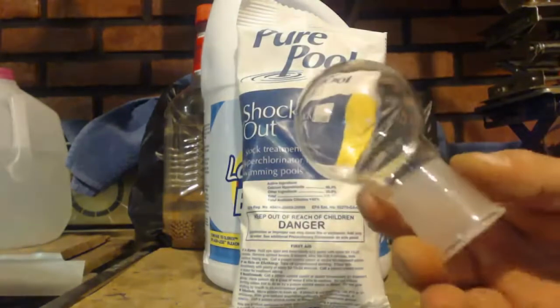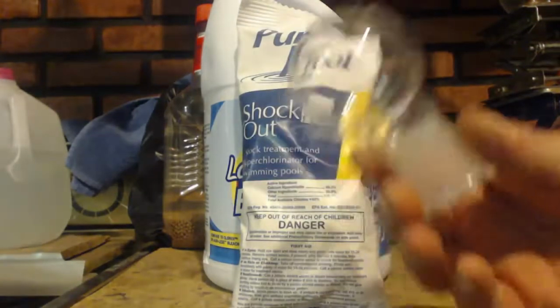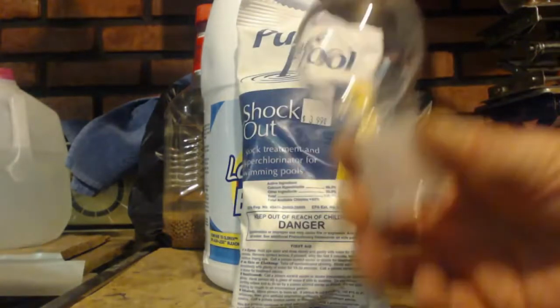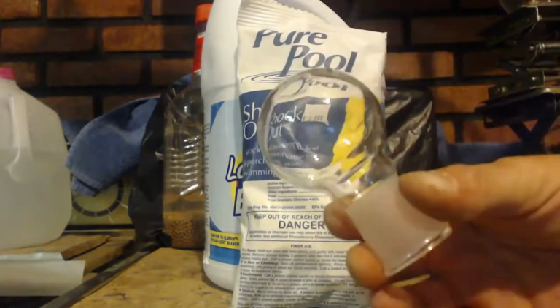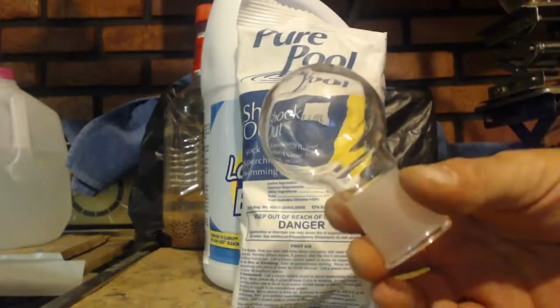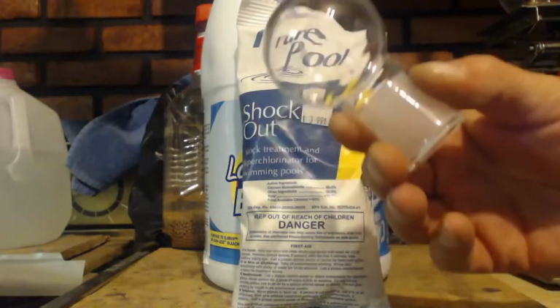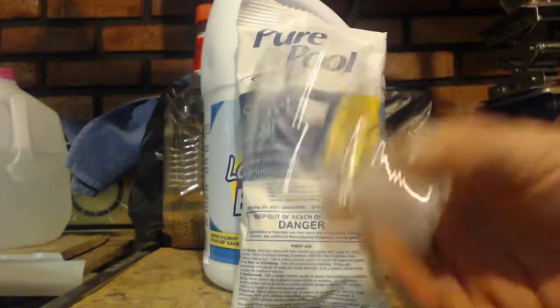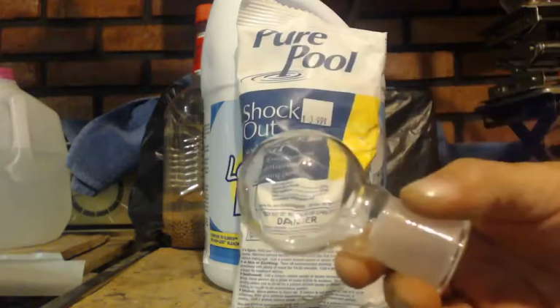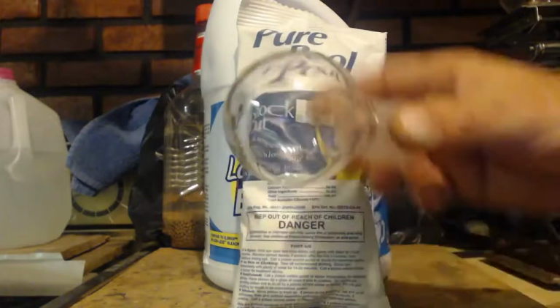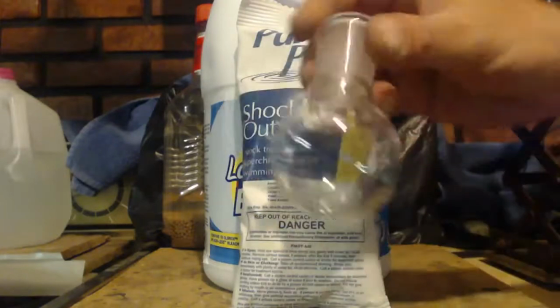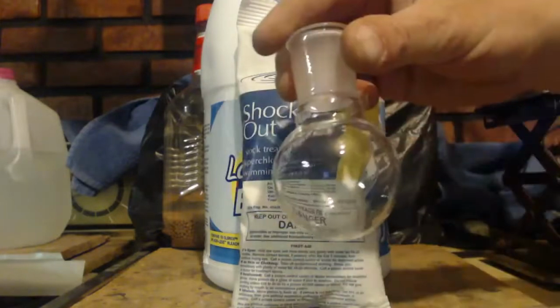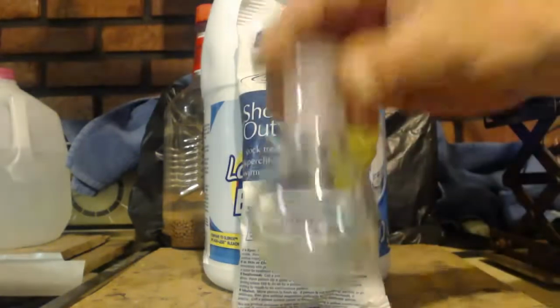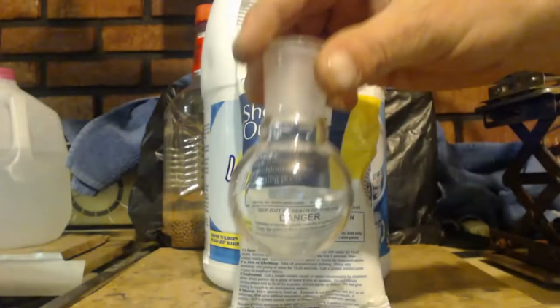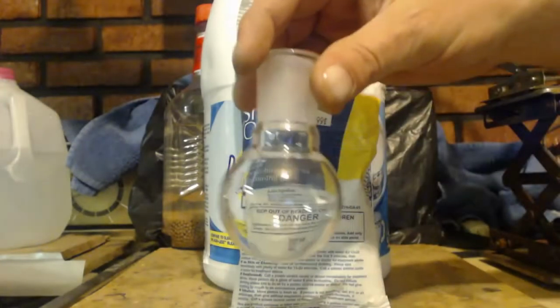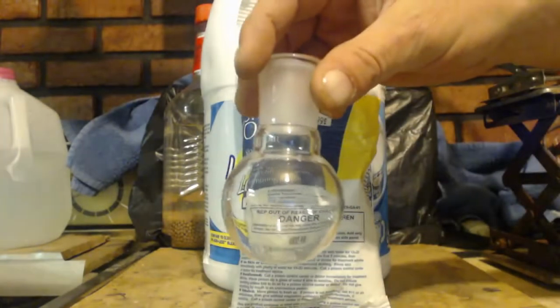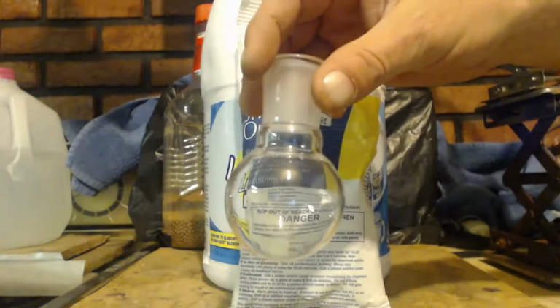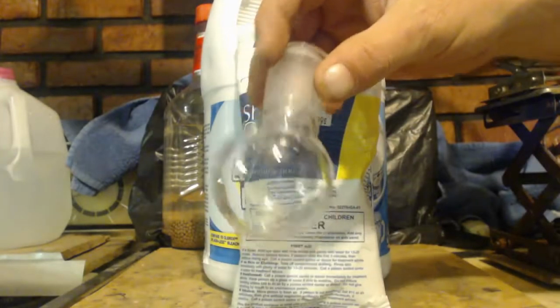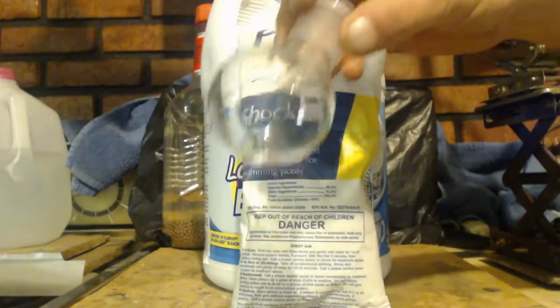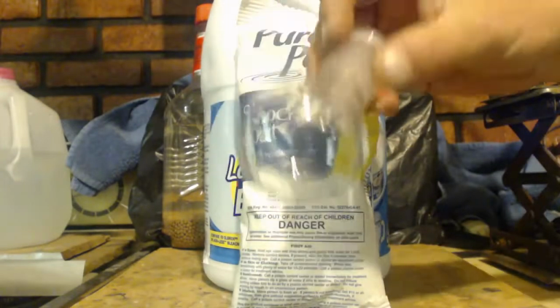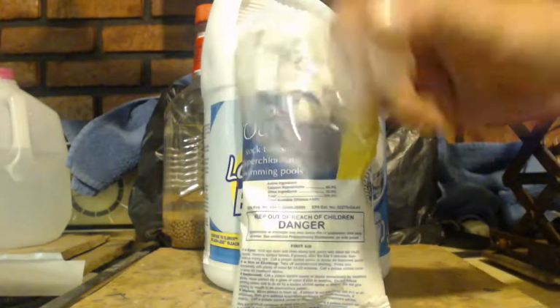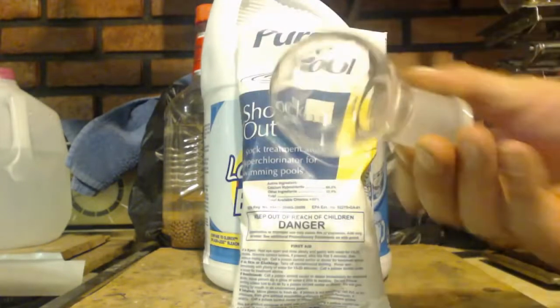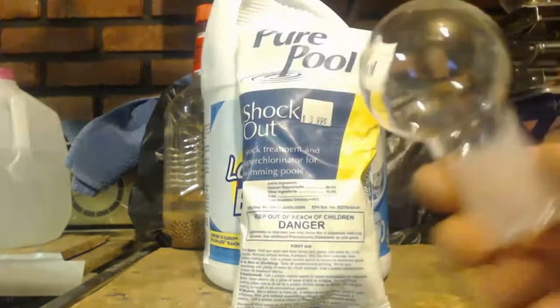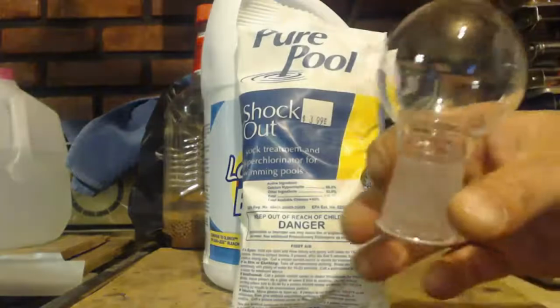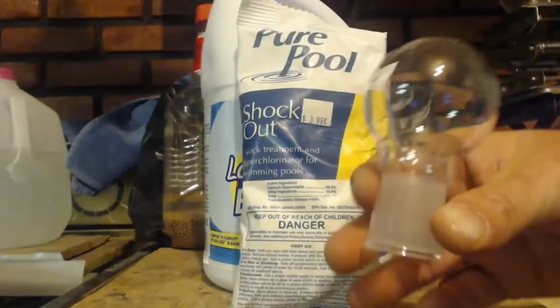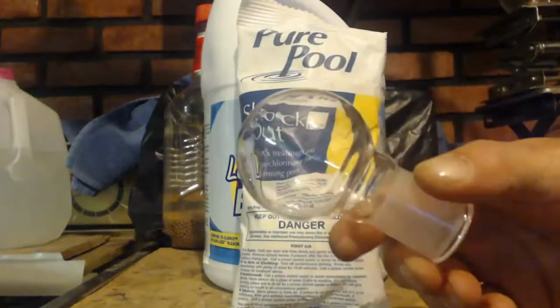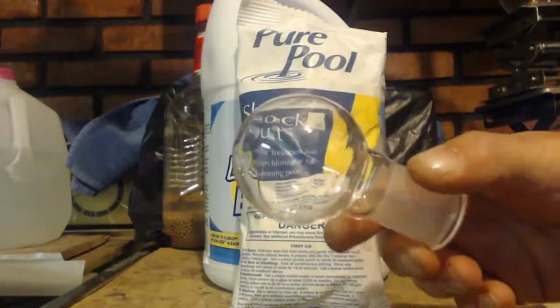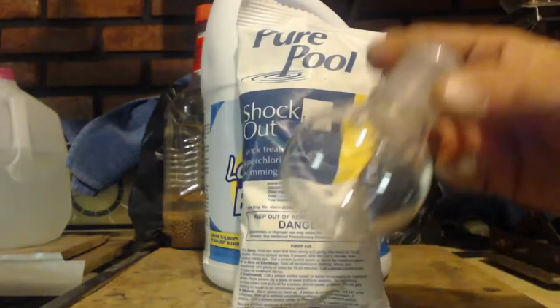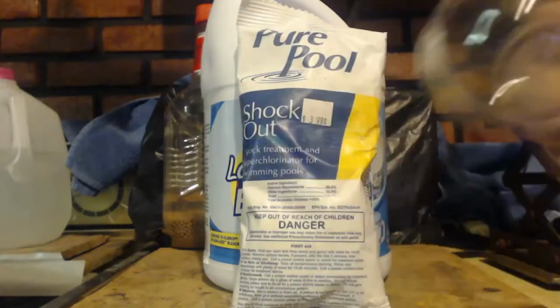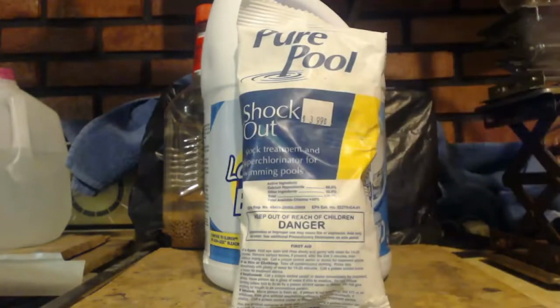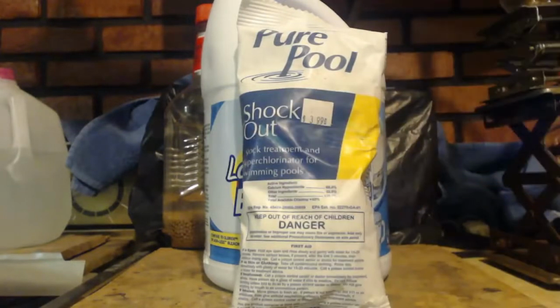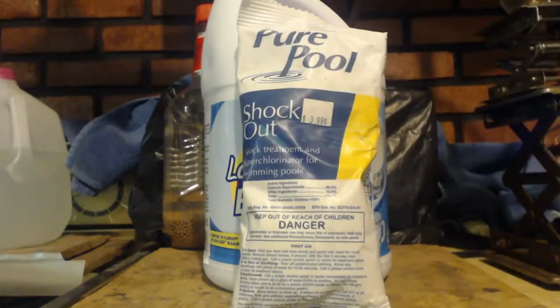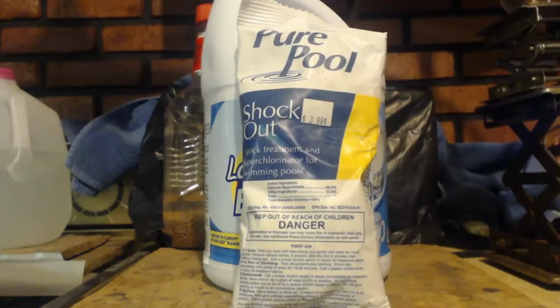But this is fused silica — some people call it fused quartz. This is fused quartz, the best stuff in the world. Anyways, always remember: science is great.